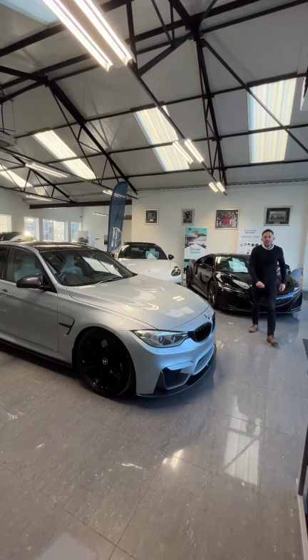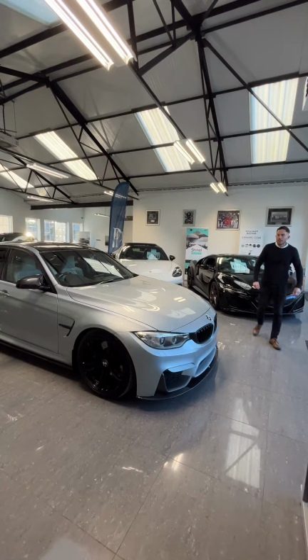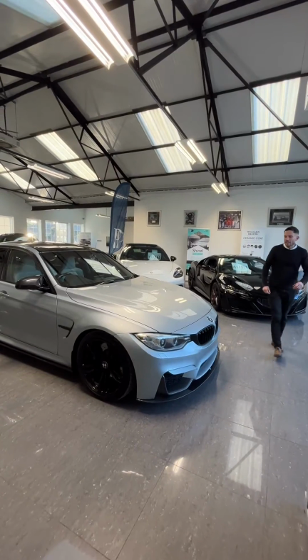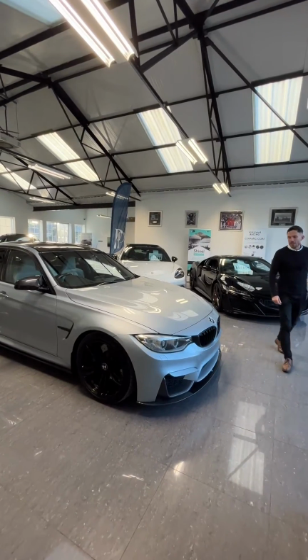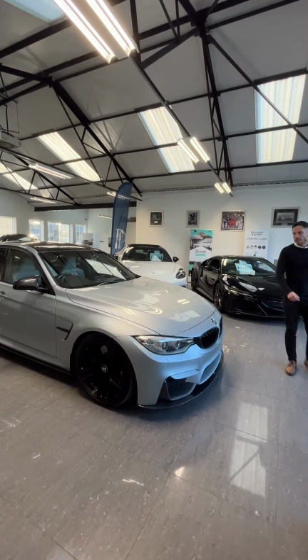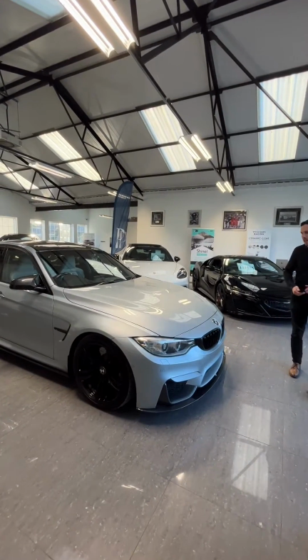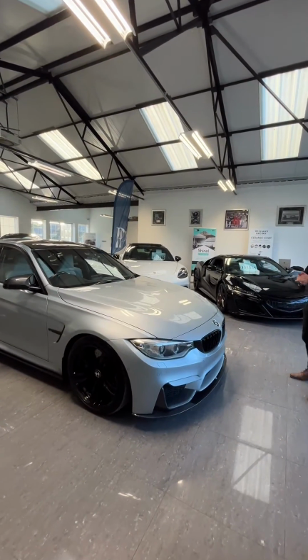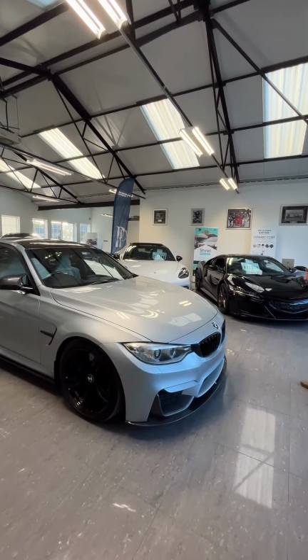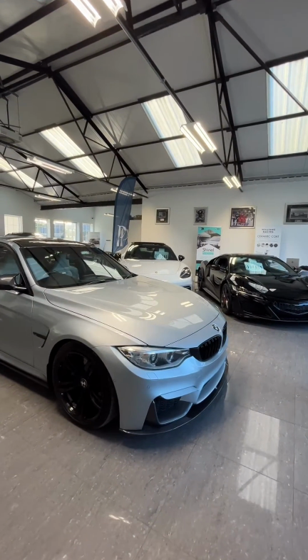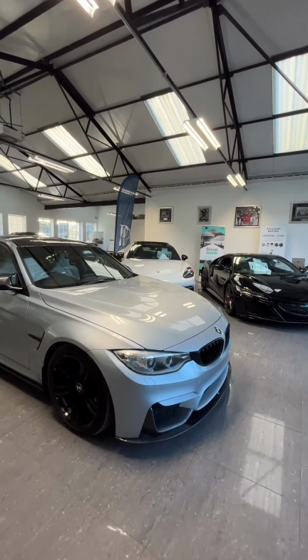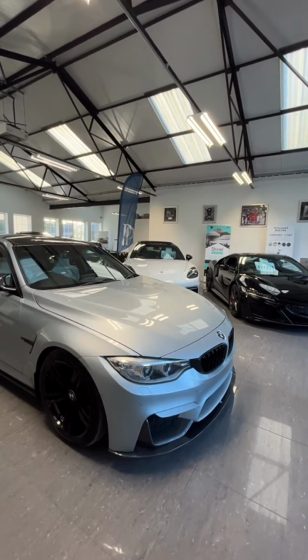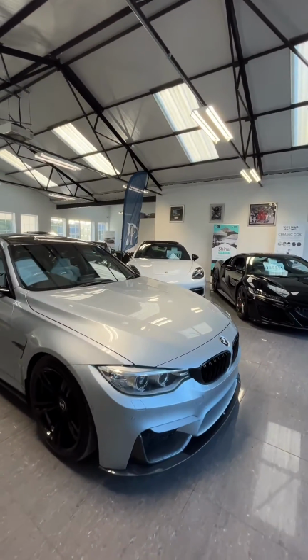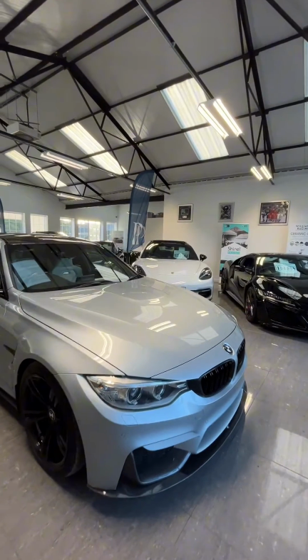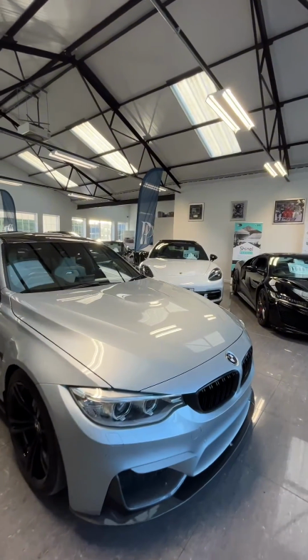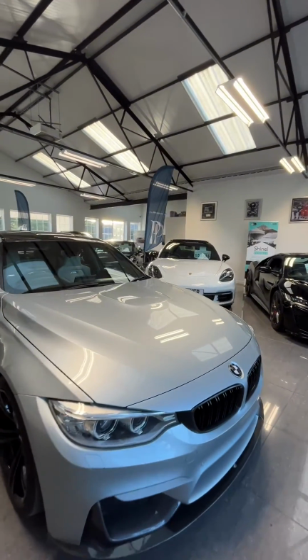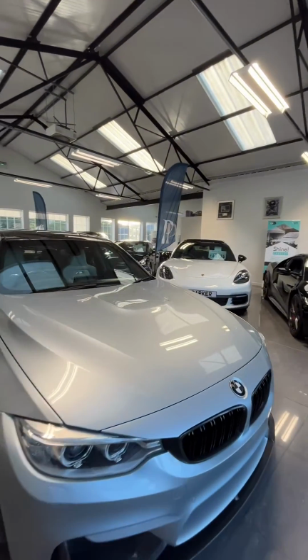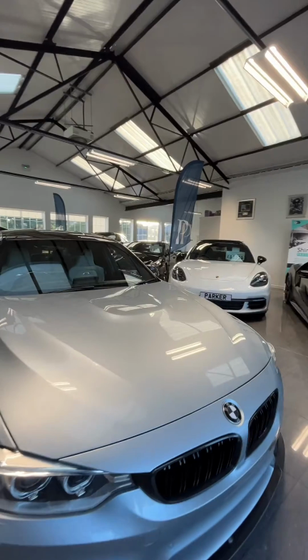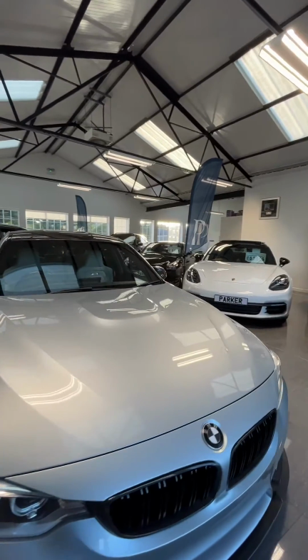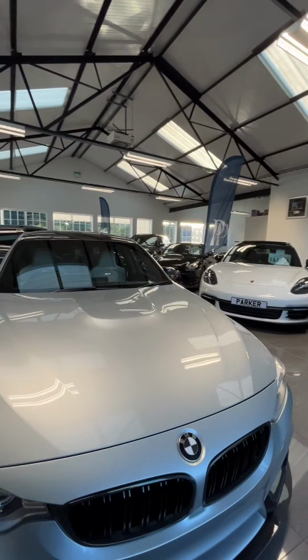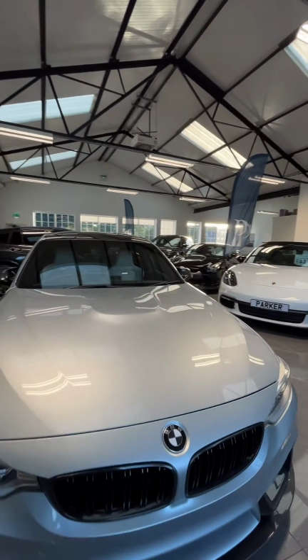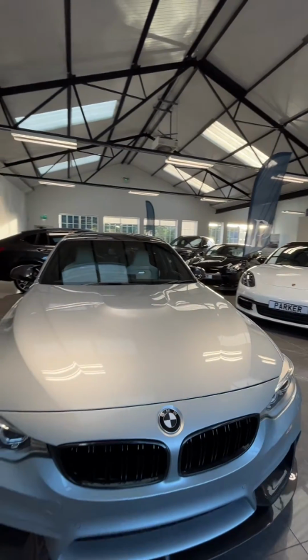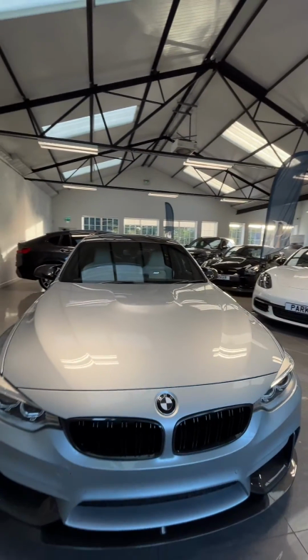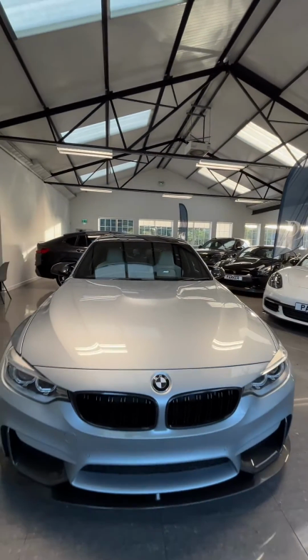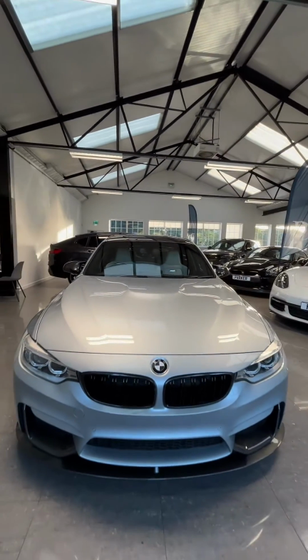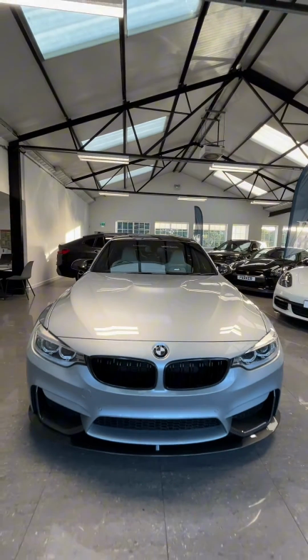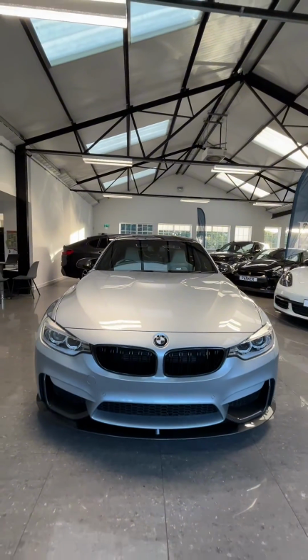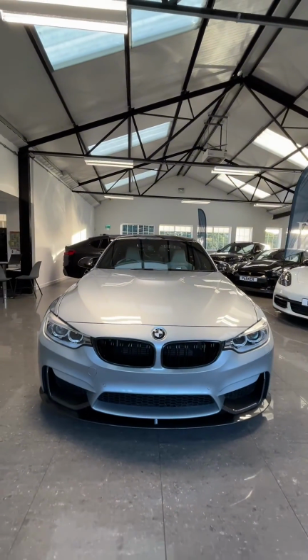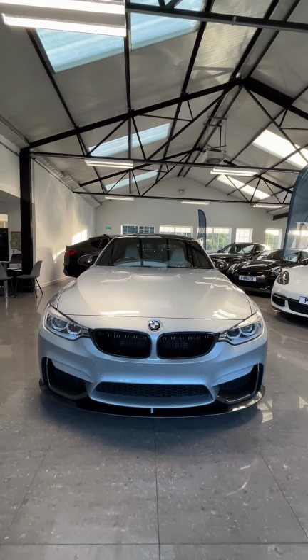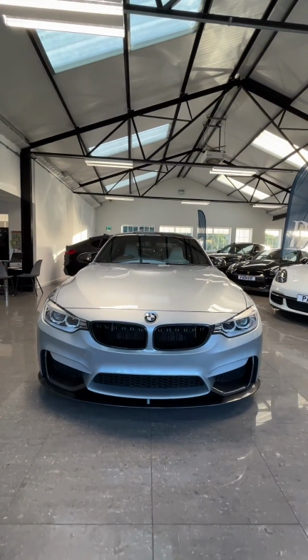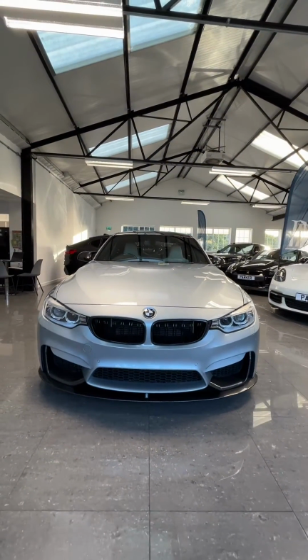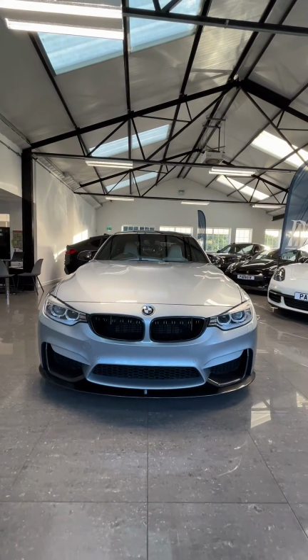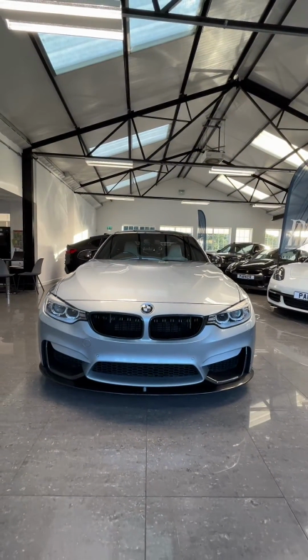Another fantastic car to show you today: the BMW M3, finished in Silverstone Metallic. You've got your LED daytime running lights, and the car also comes with a full carbon exterior styling pack.